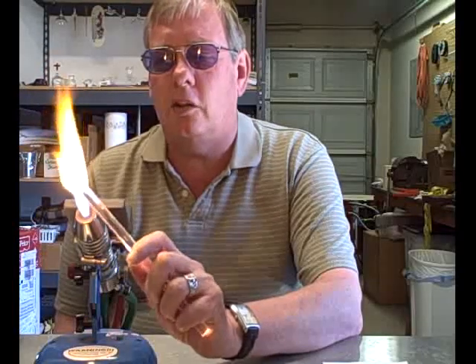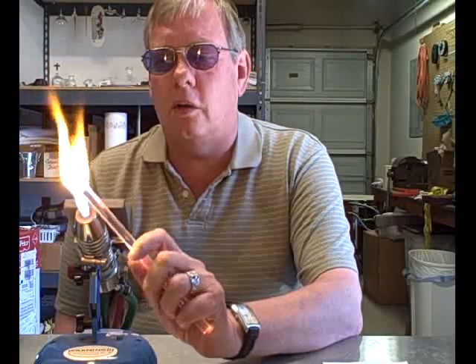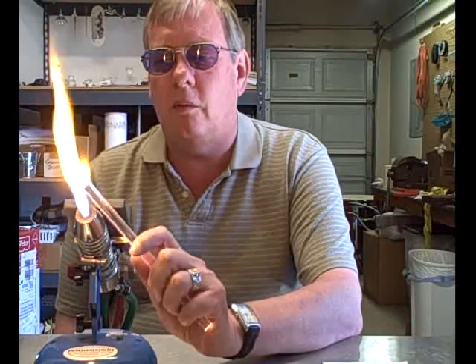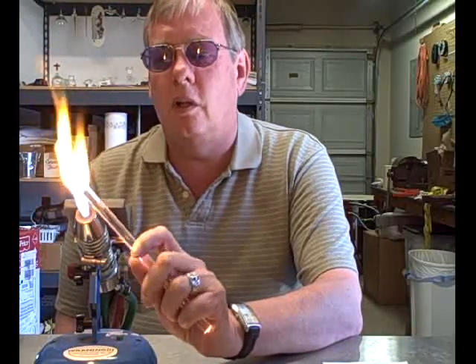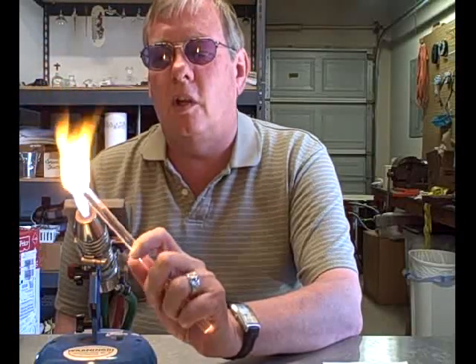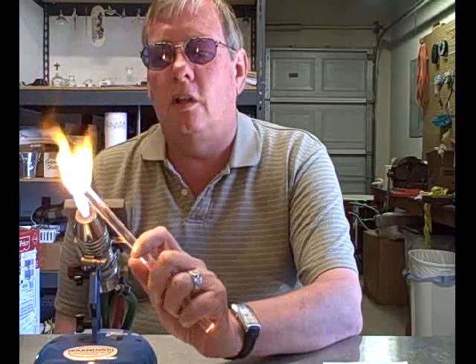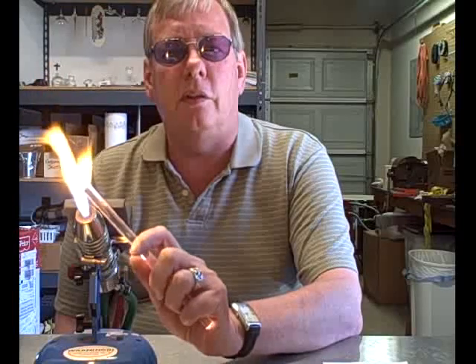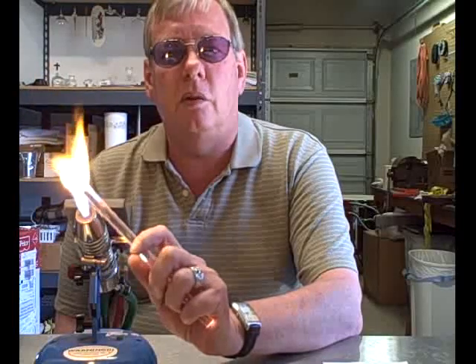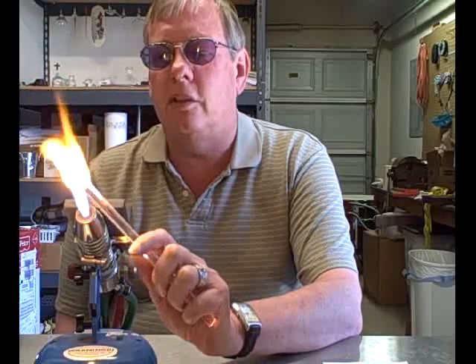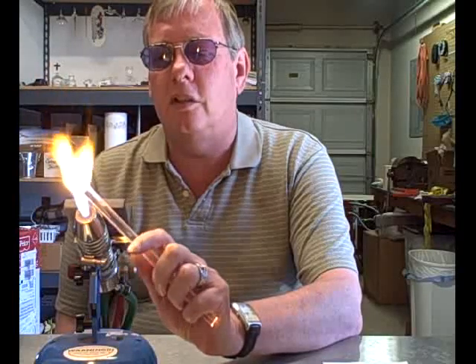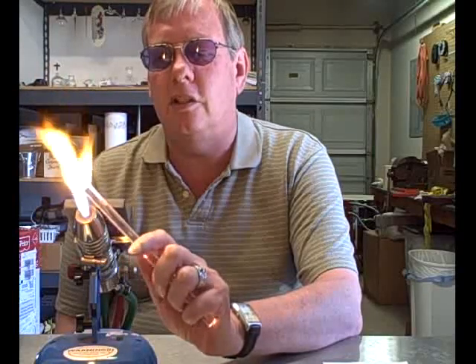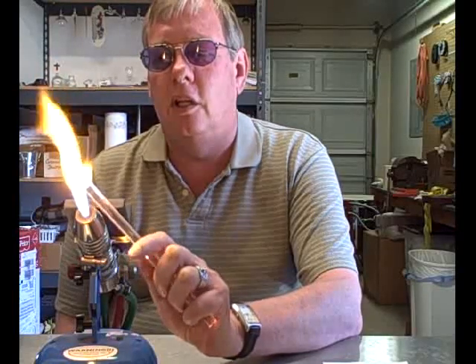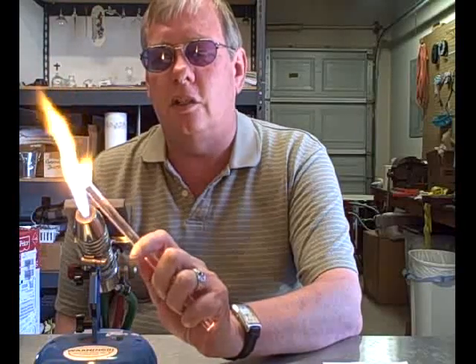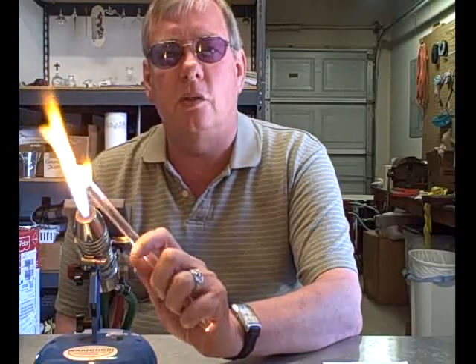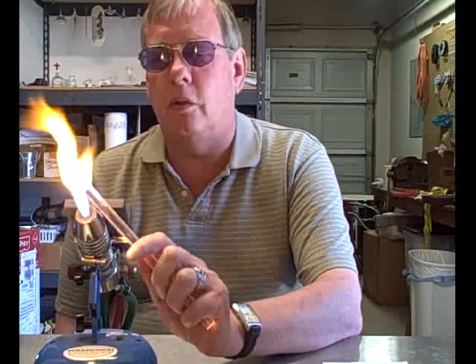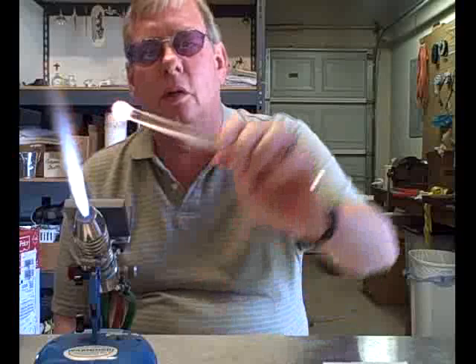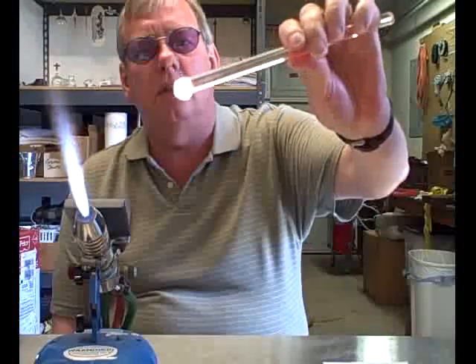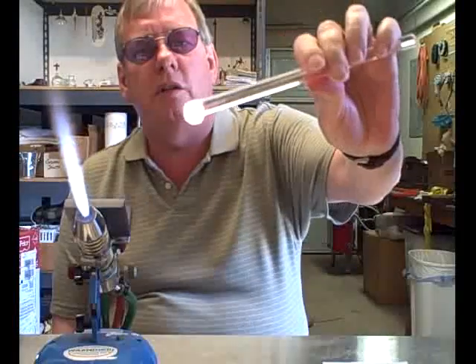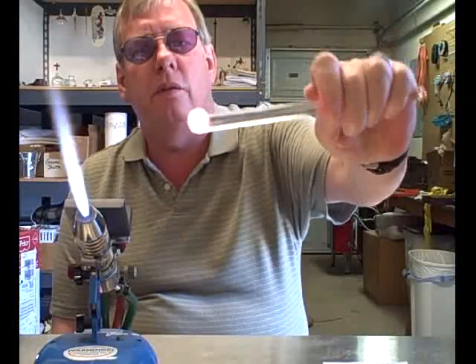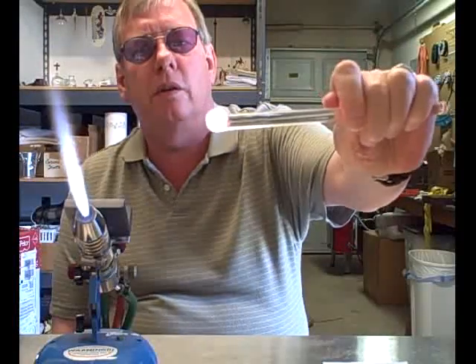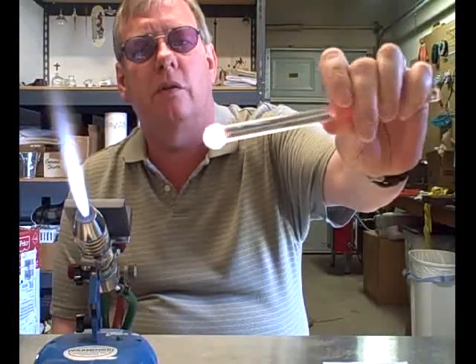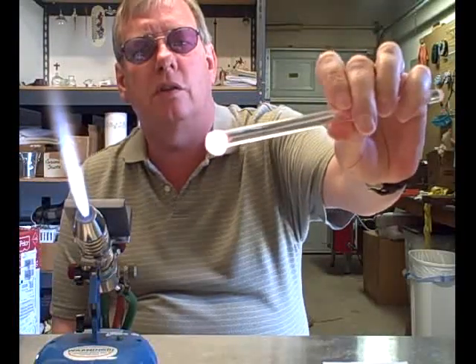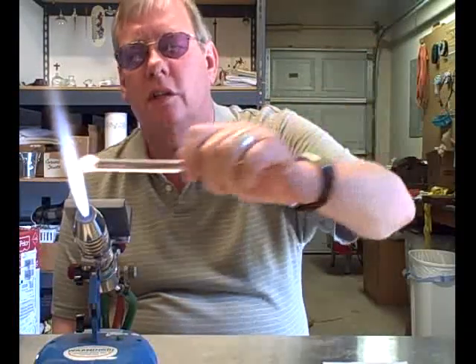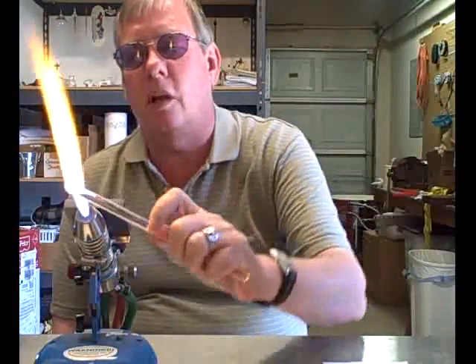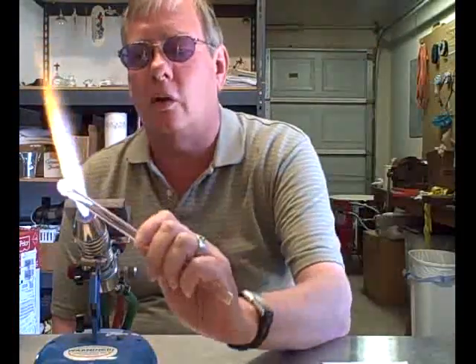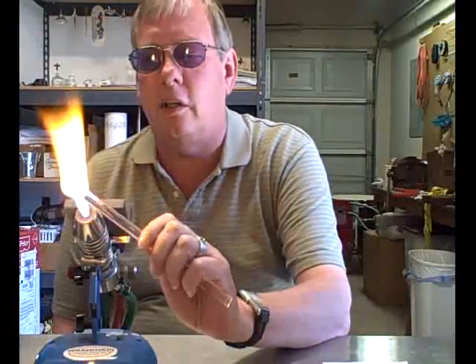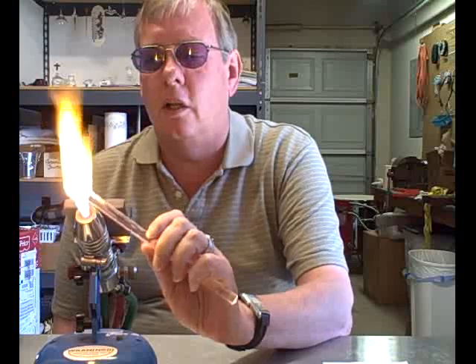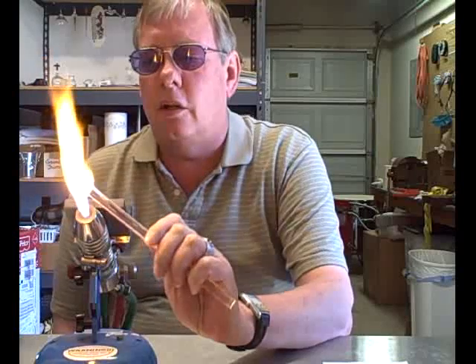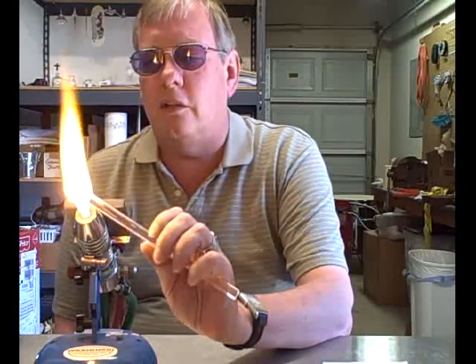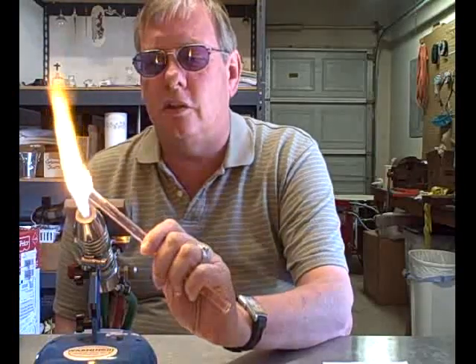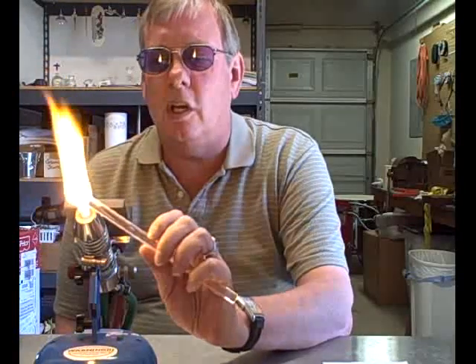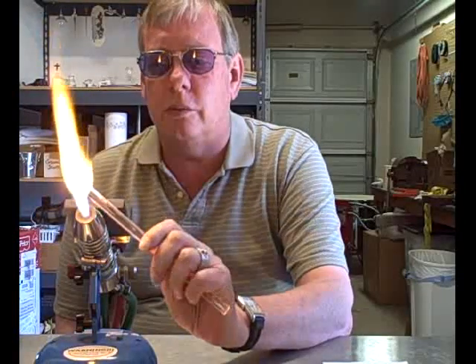Glass, on the other hand, softens. The viscosity changes. It doesn't change to a liquid — just the viscosity changes.